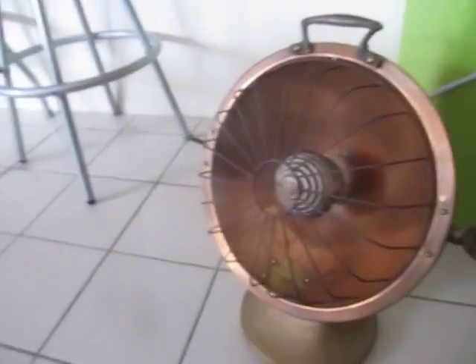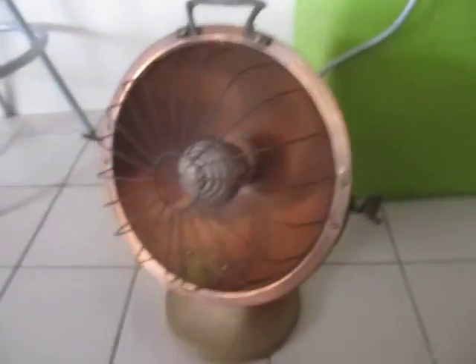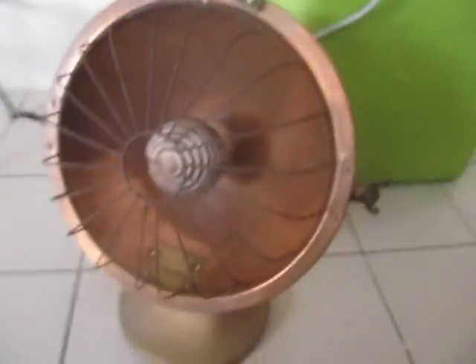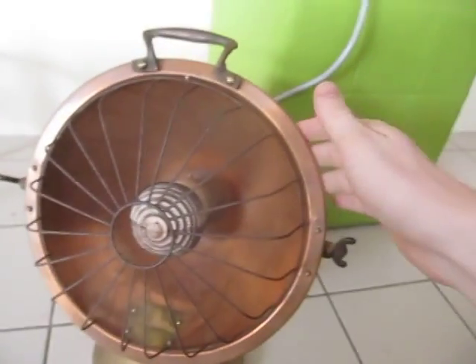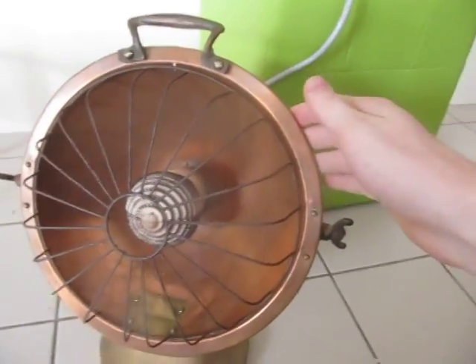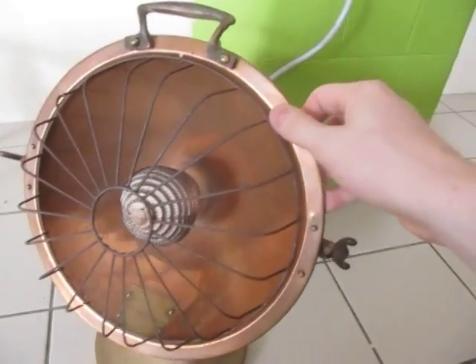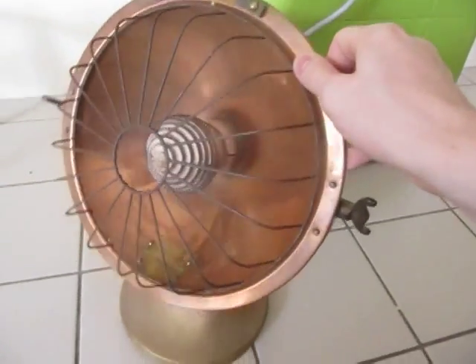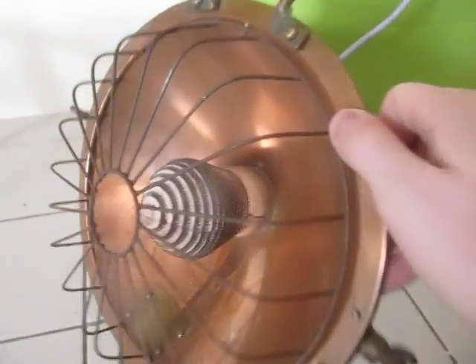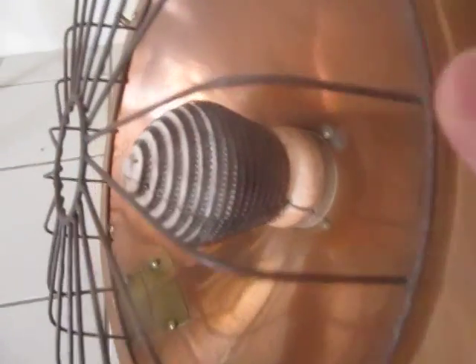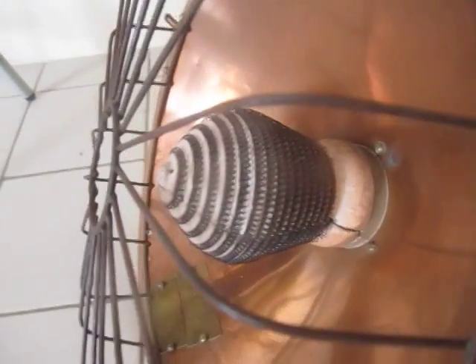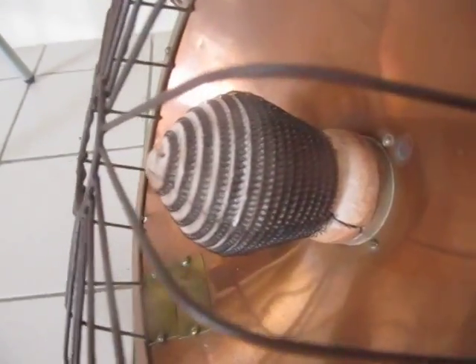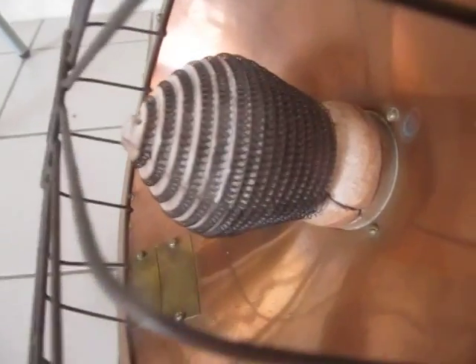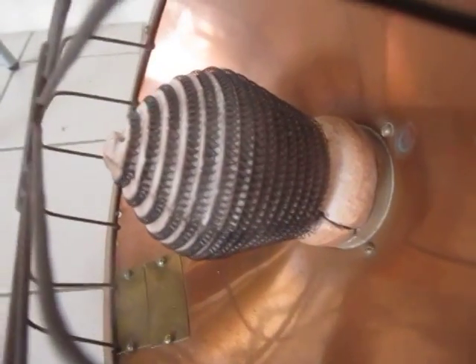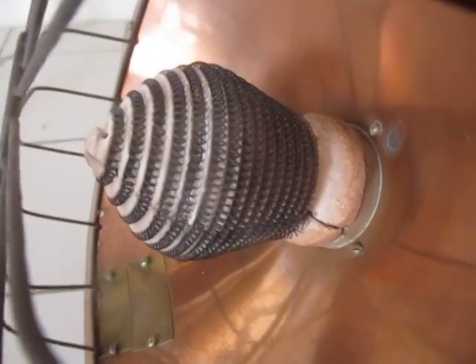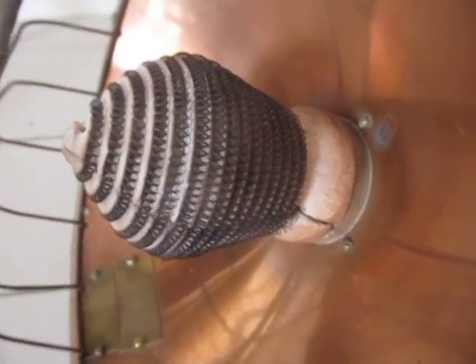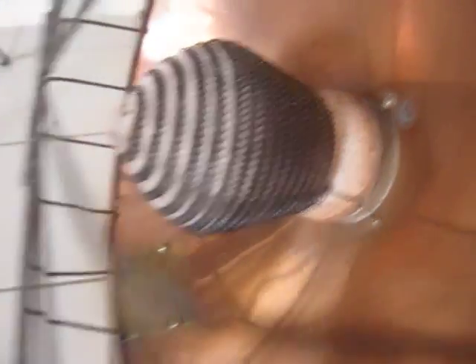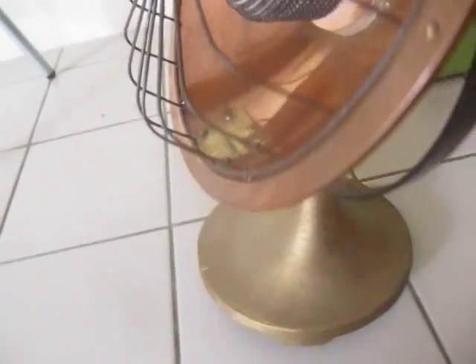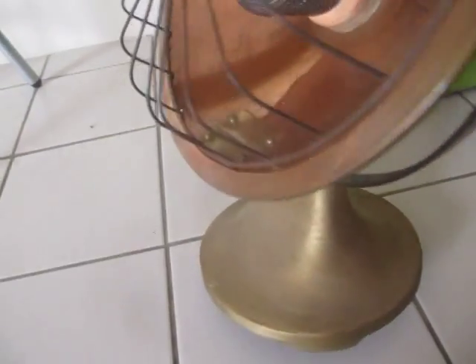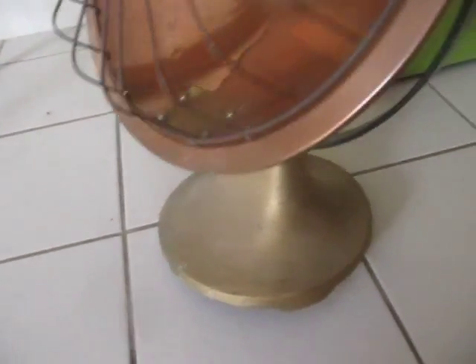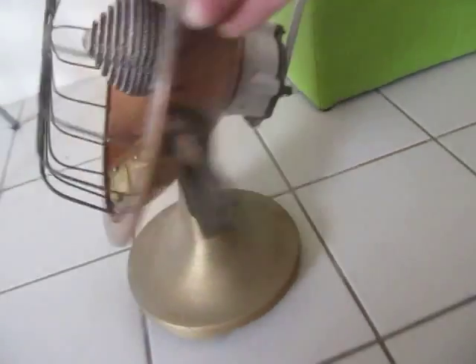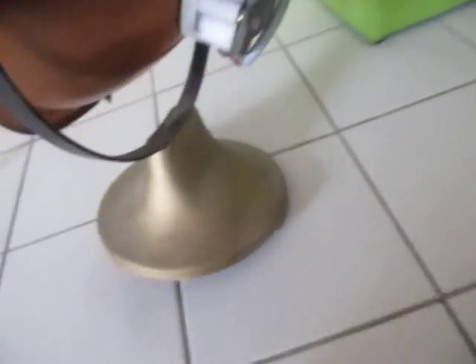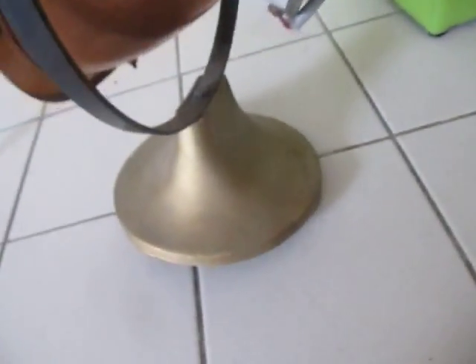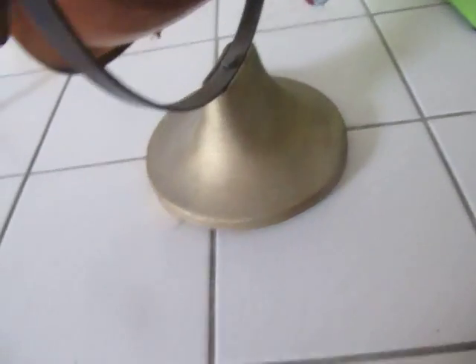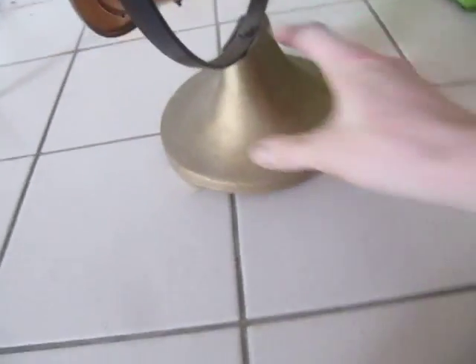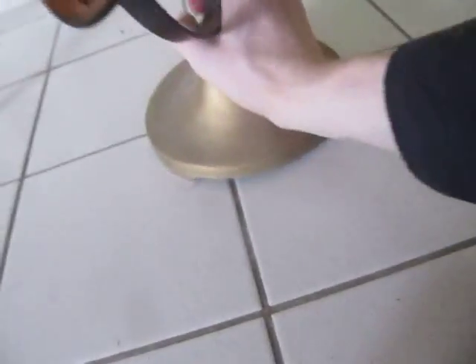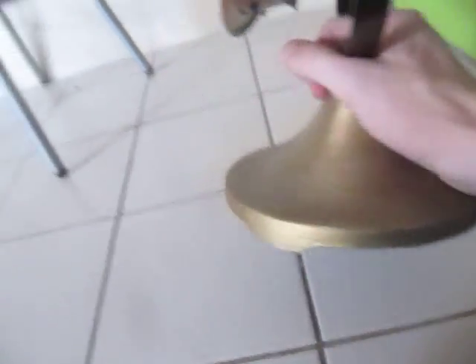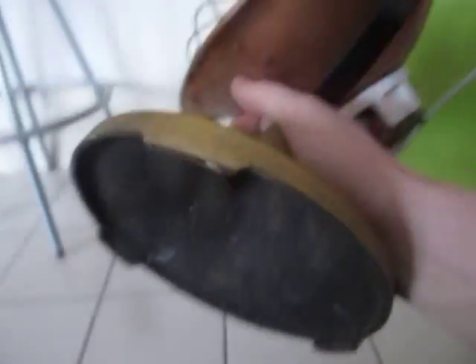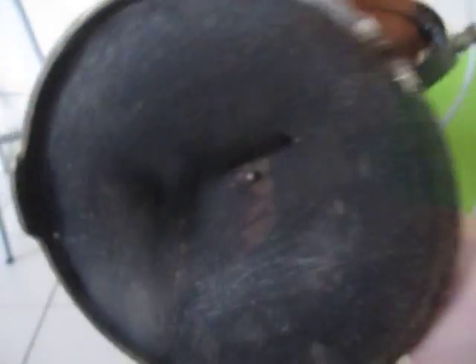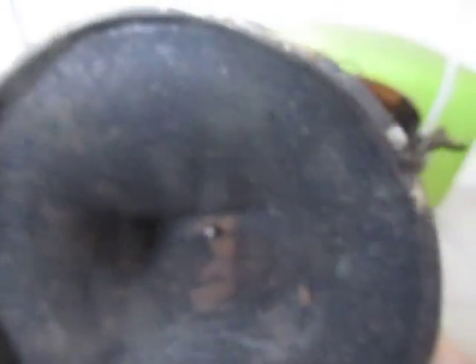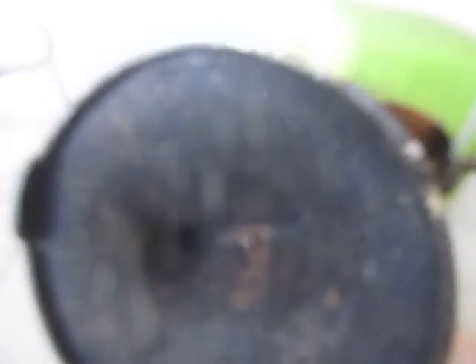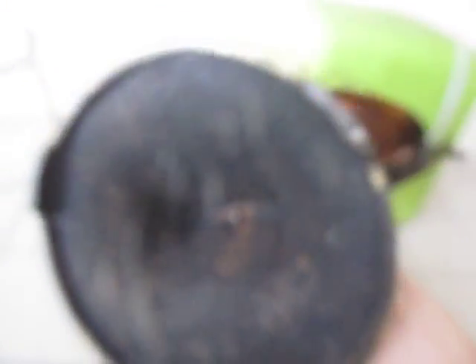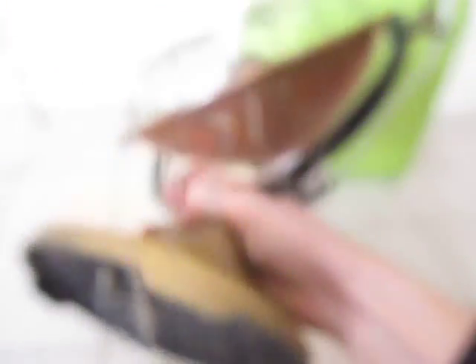It's got a nice big copper bowl, a little ceramic beehive element with the coiled heating element around it. The base is made out of some kind of what seems like a cast metal.